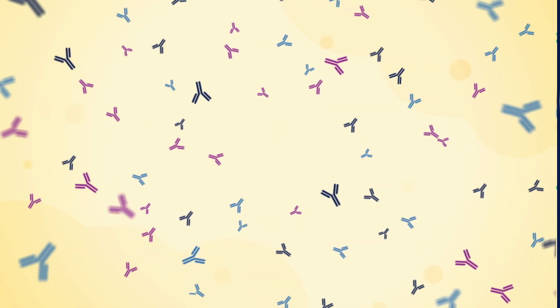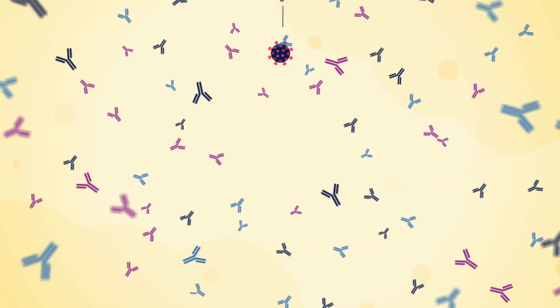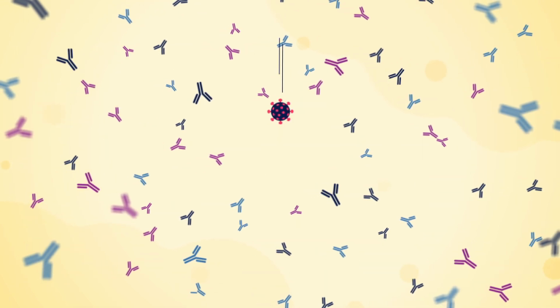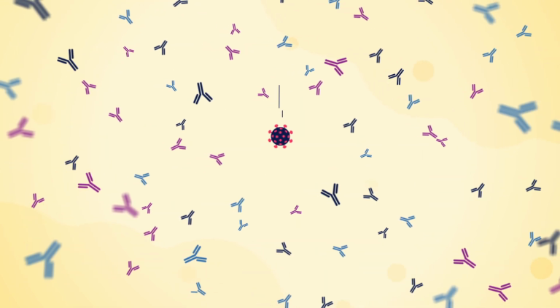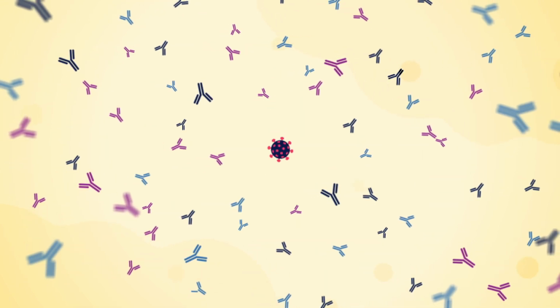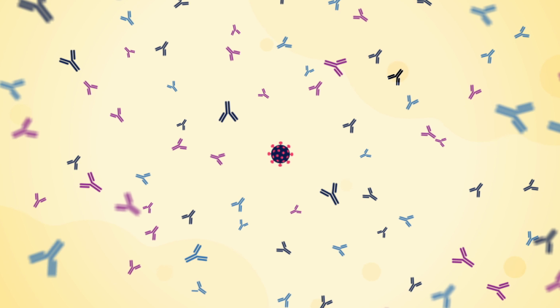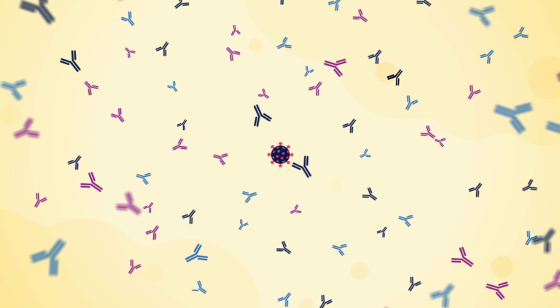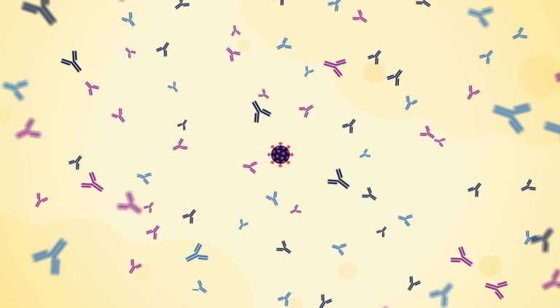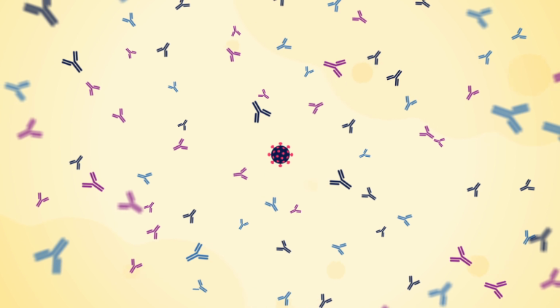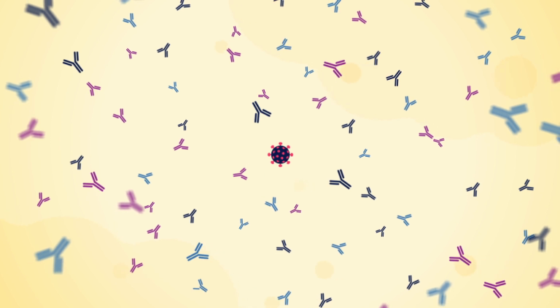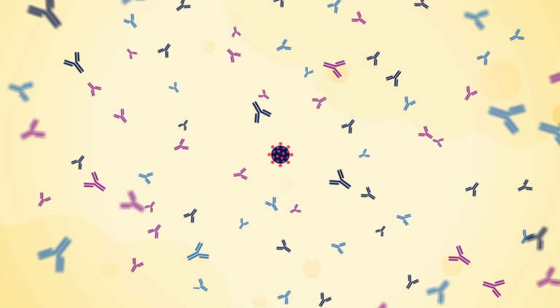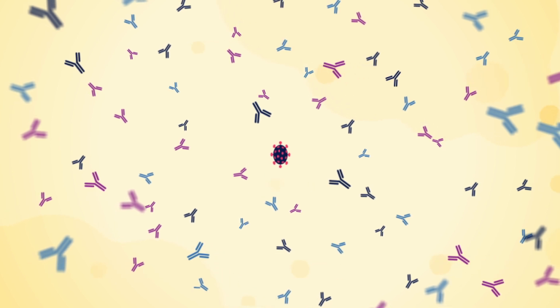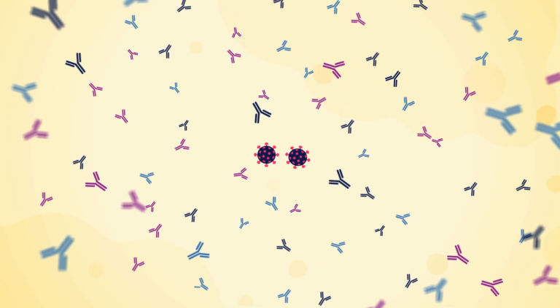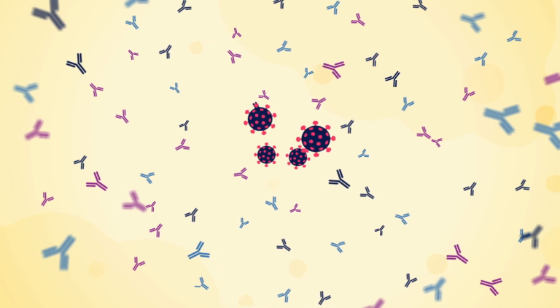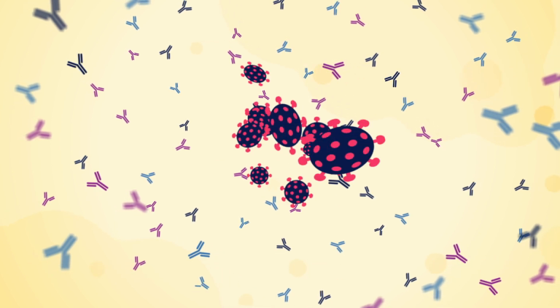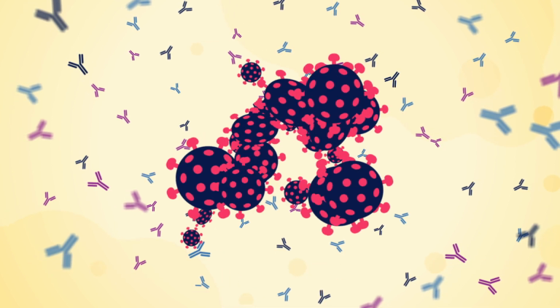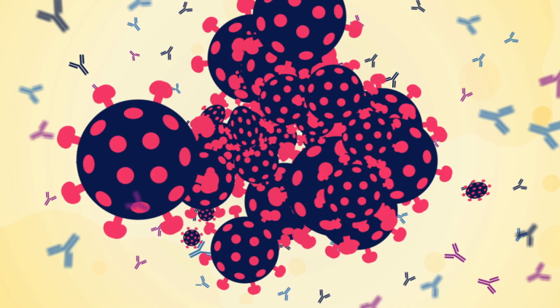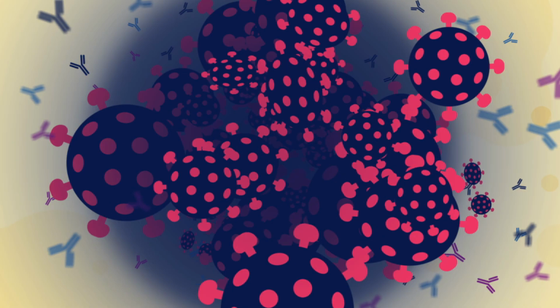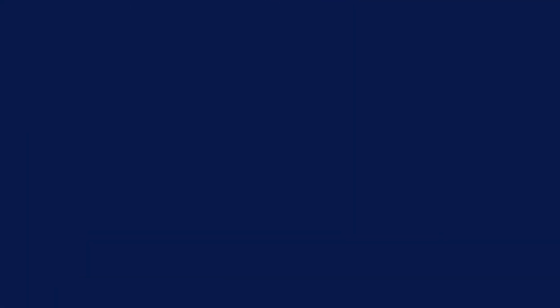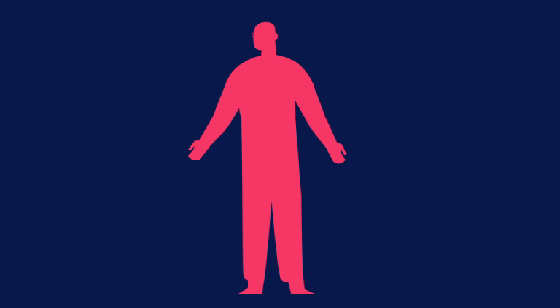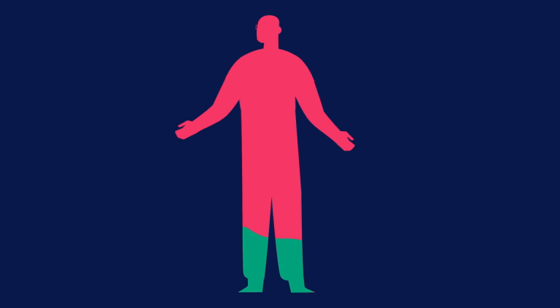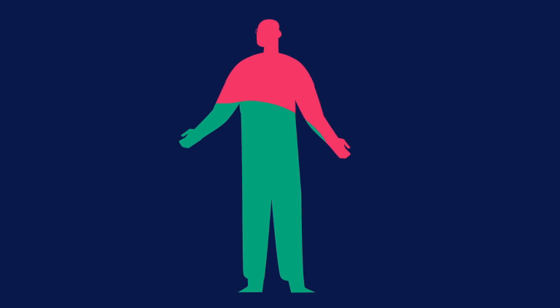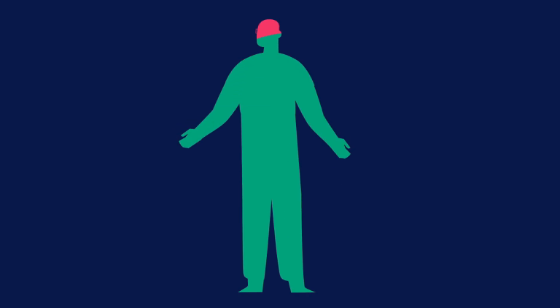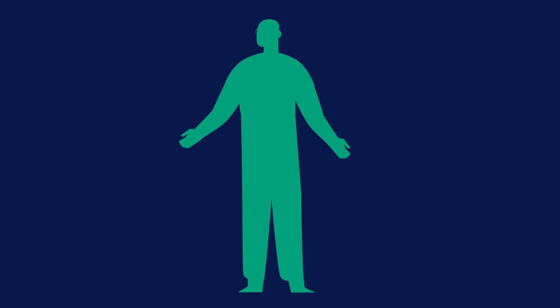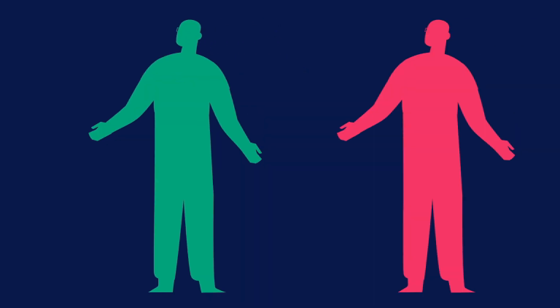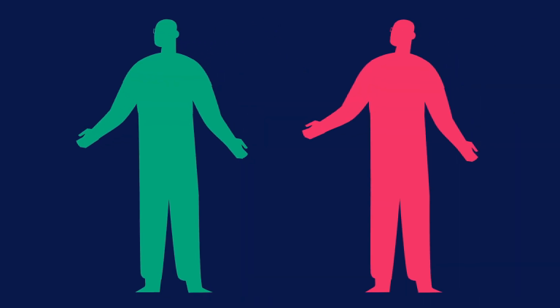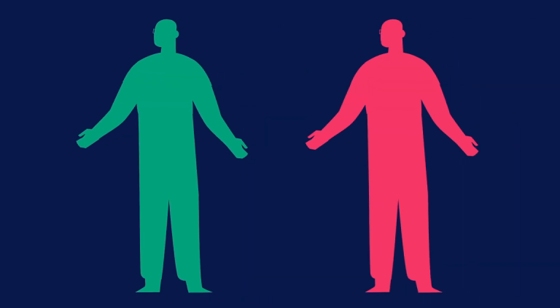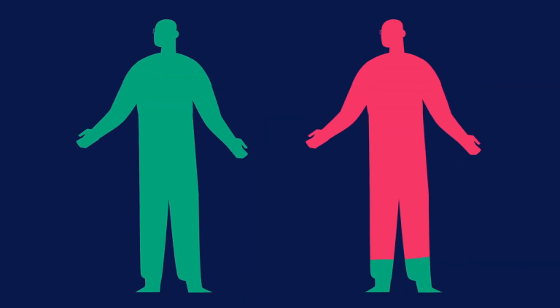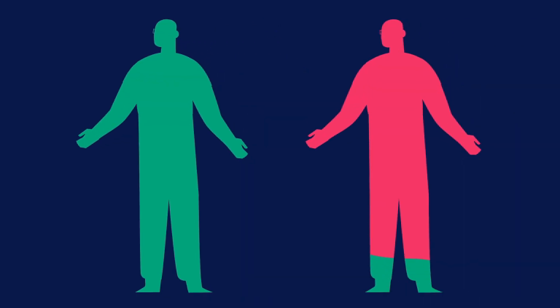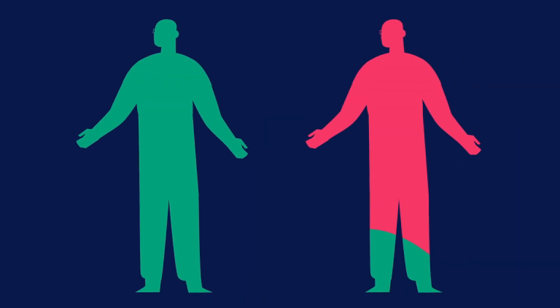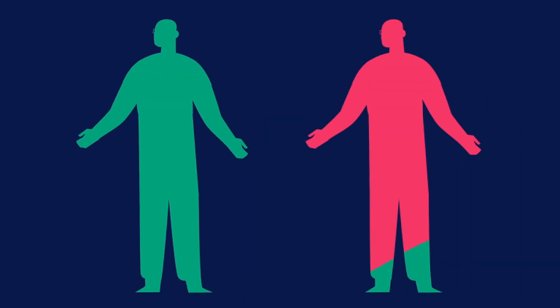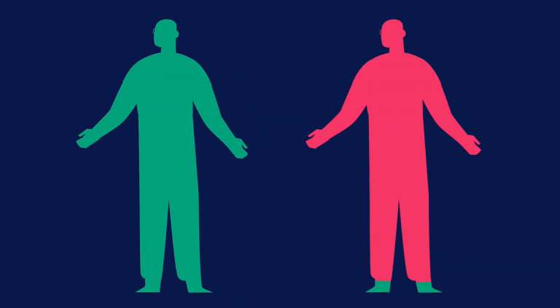However, not all antibodies are equally effective in fighting the infection. While some antibodies can neutralize the intruding virus, not everyone is naturally capable of creating these good antibodies in a fast response time.